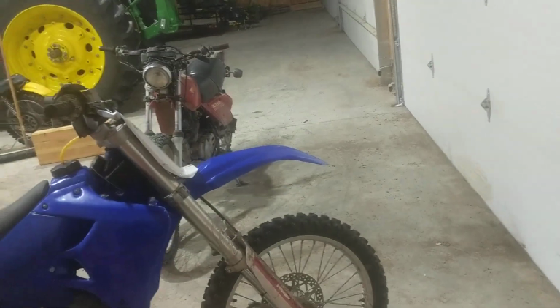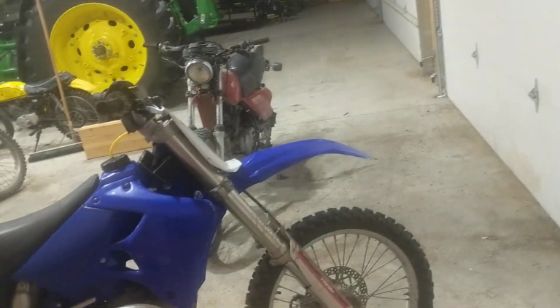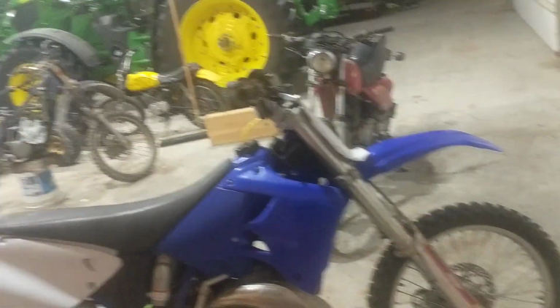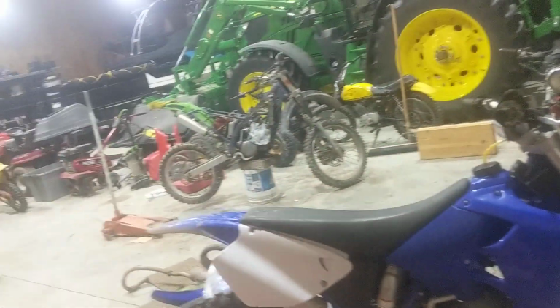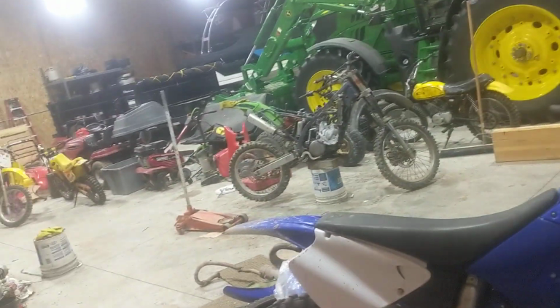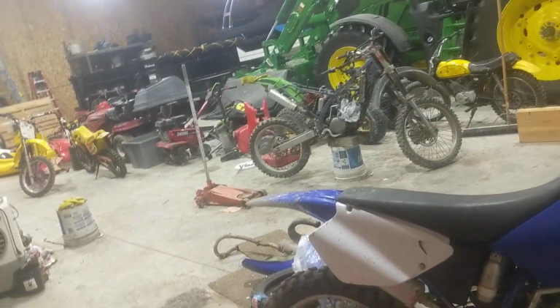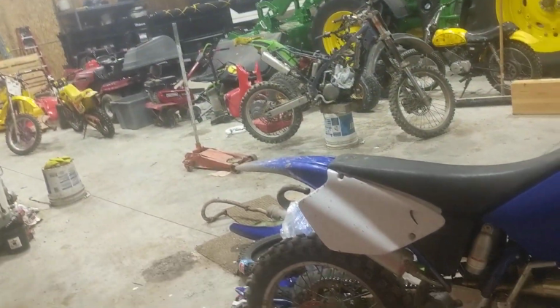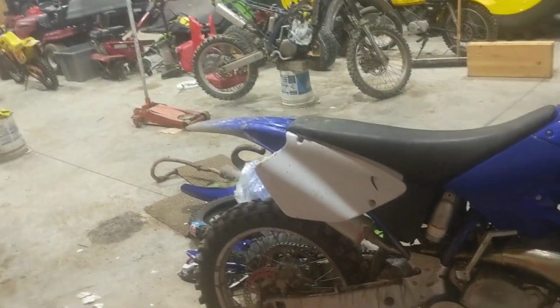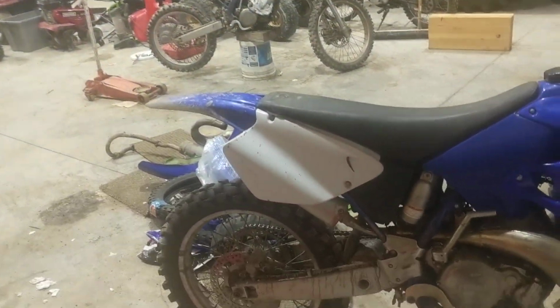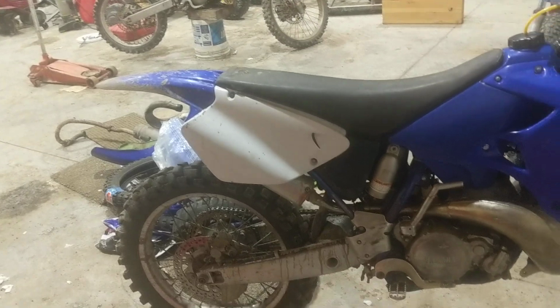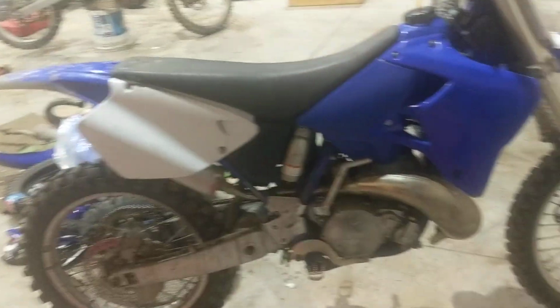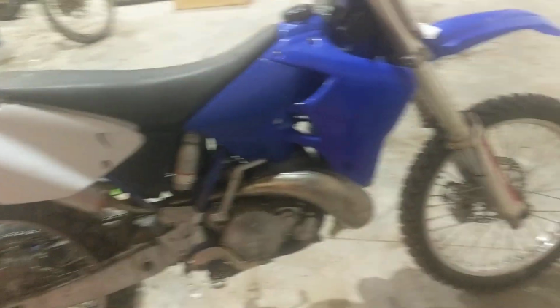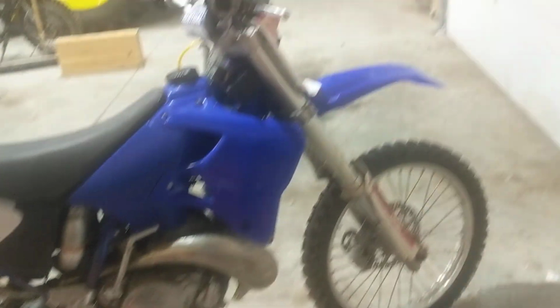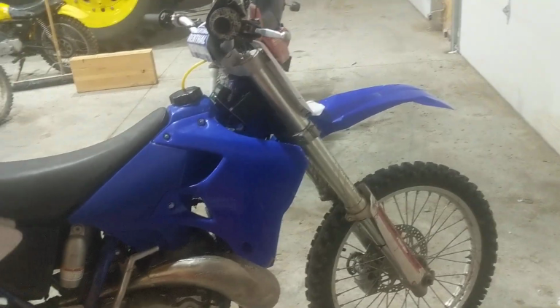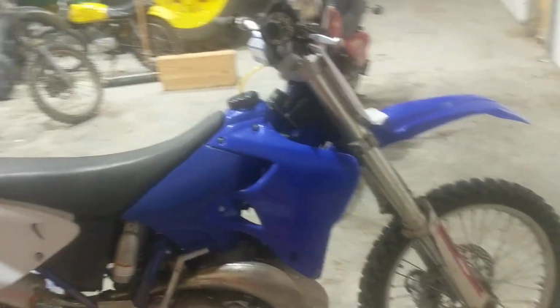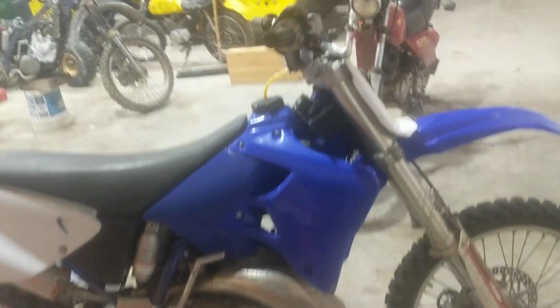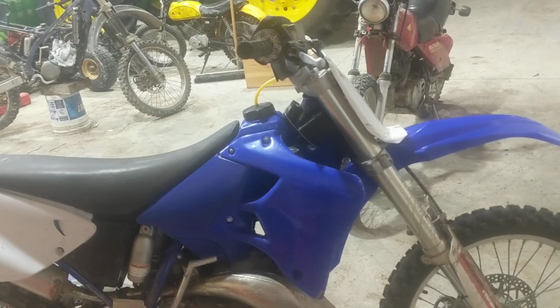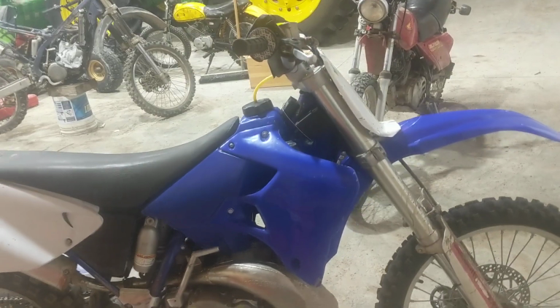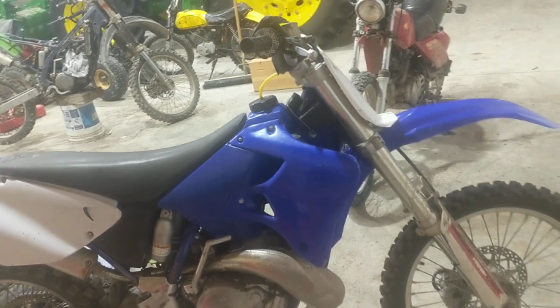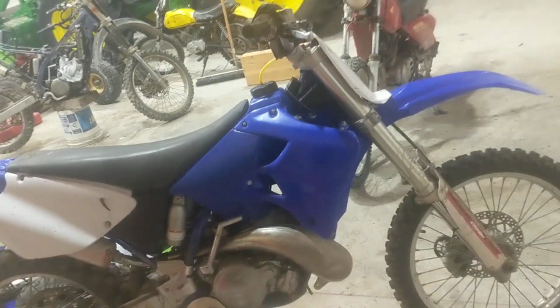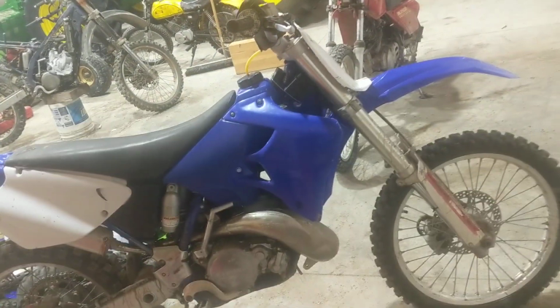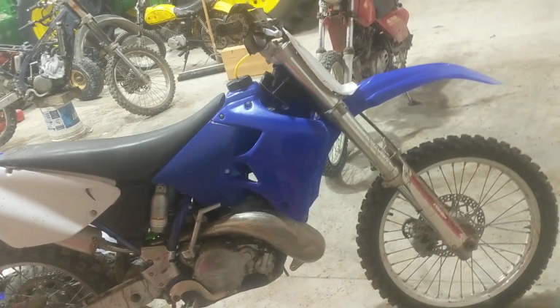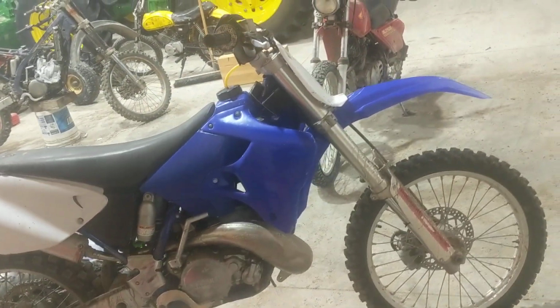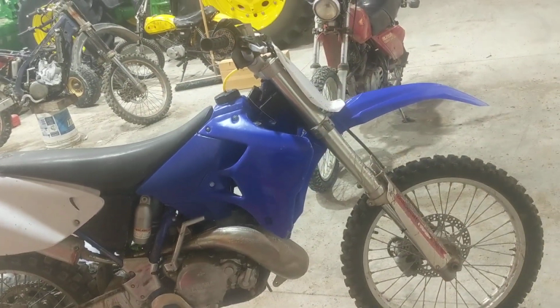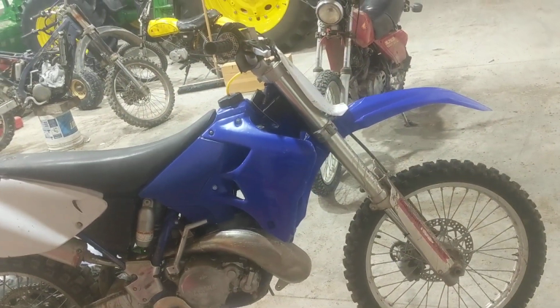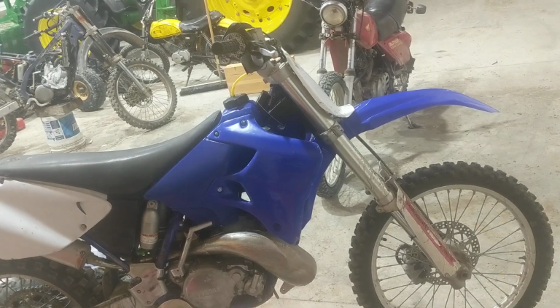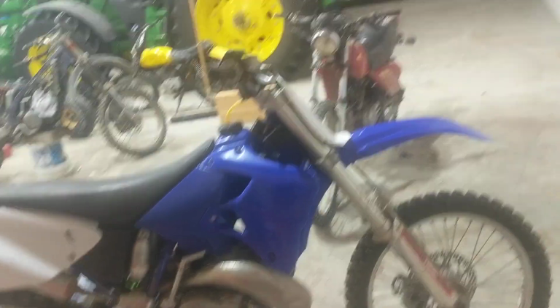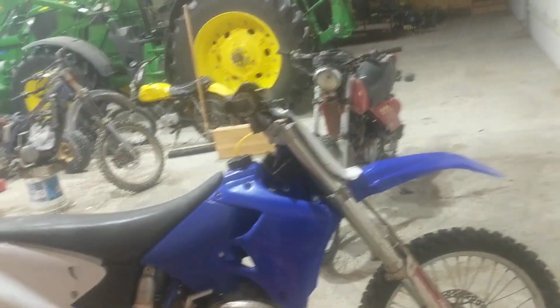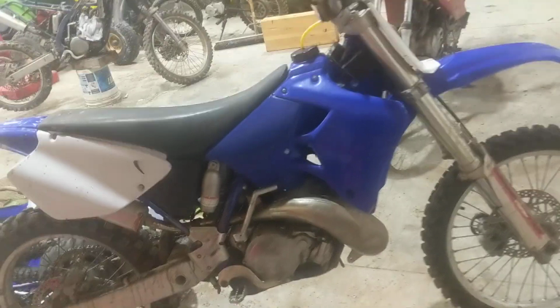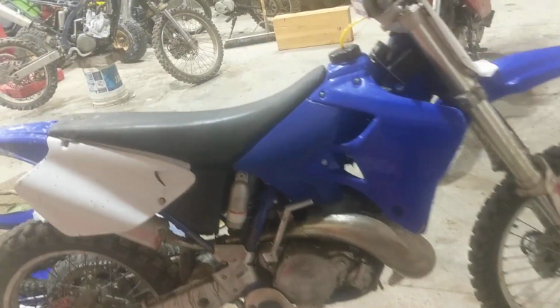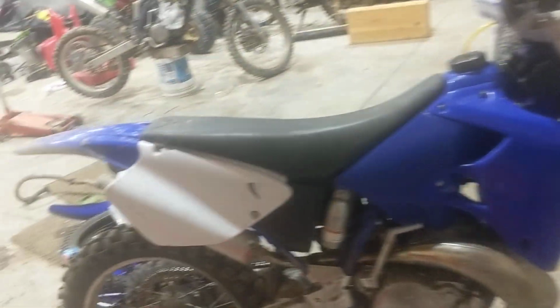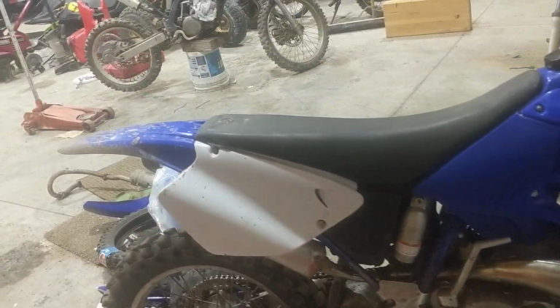It has a fresh top end and crank when I bought it. I purchased it for $1,600. I think I got a pretty good deal on it.